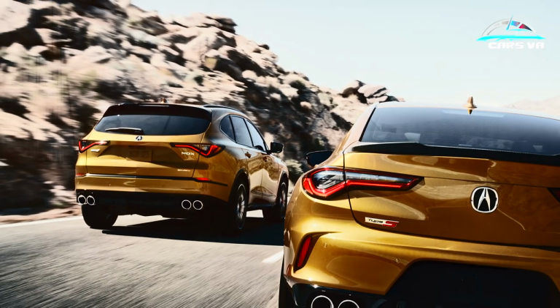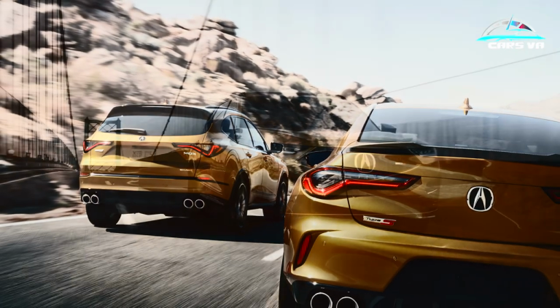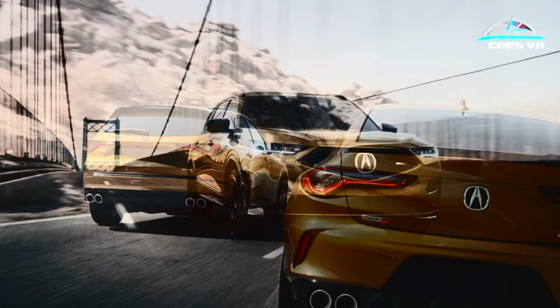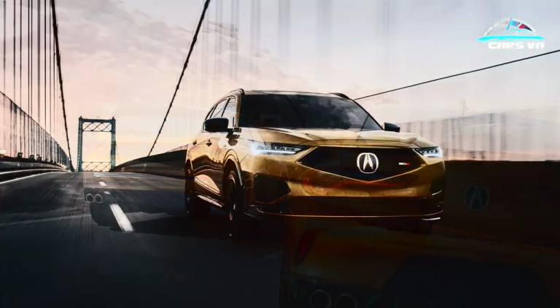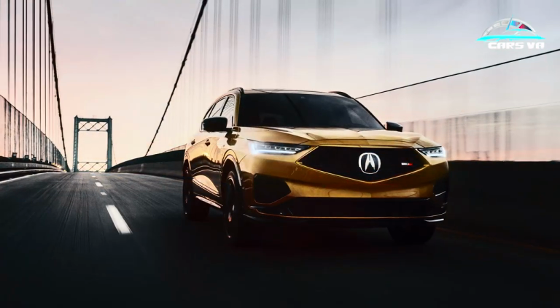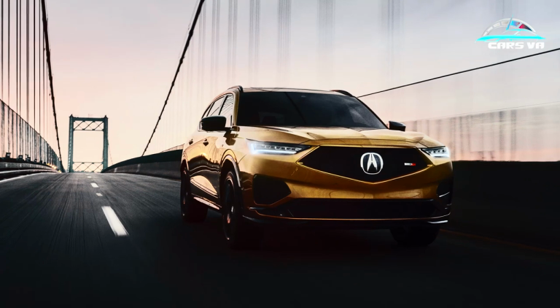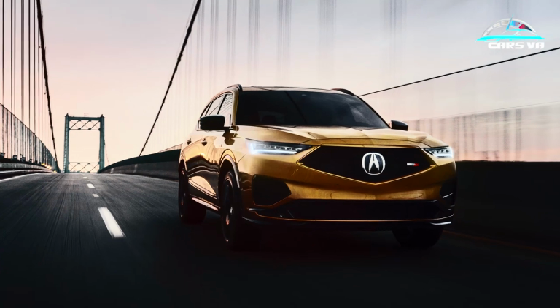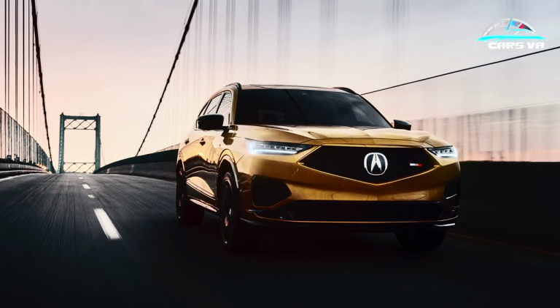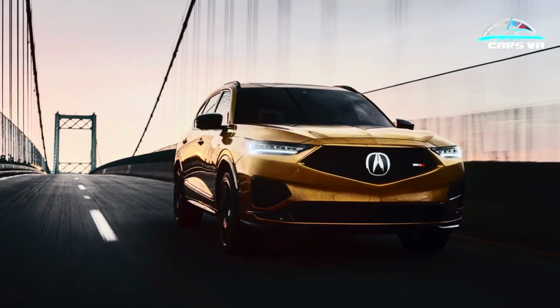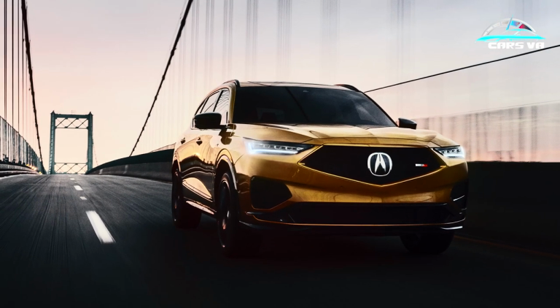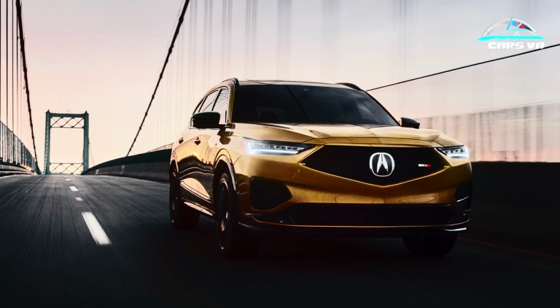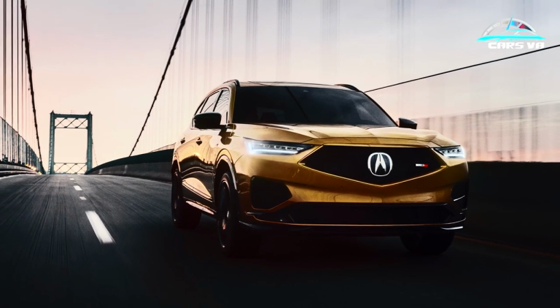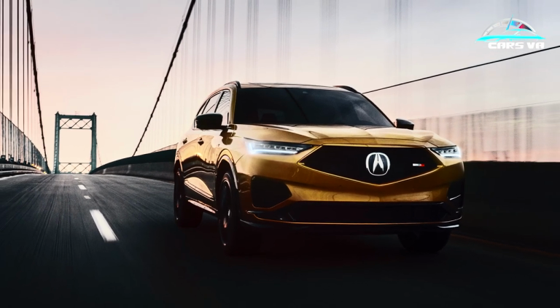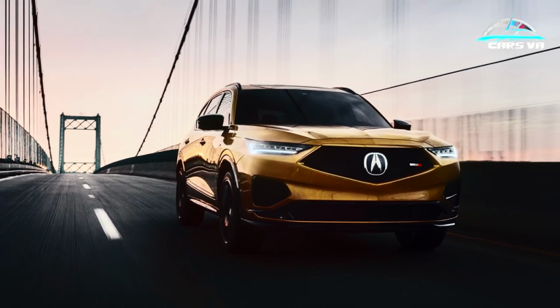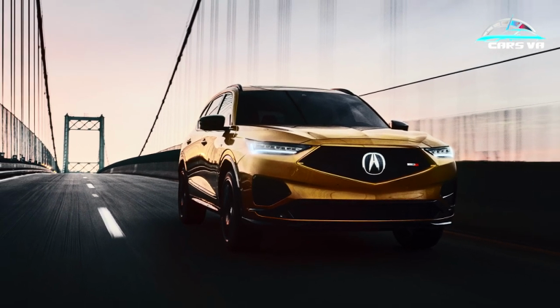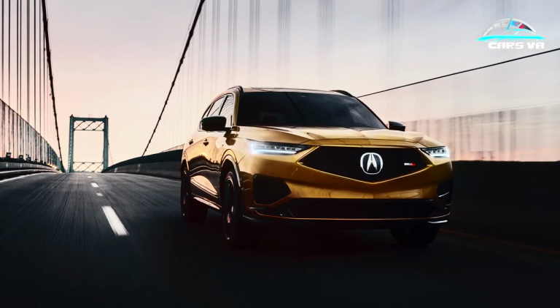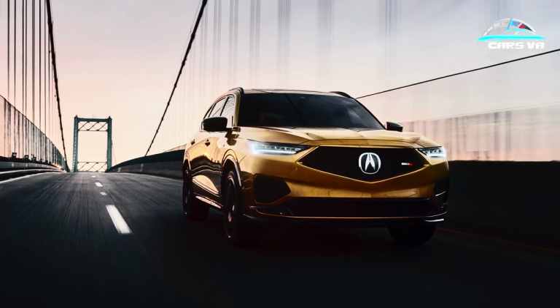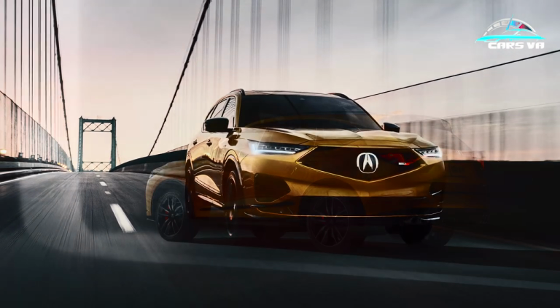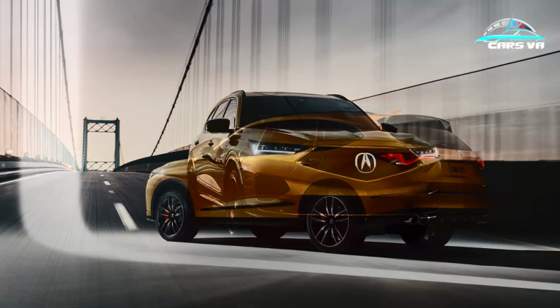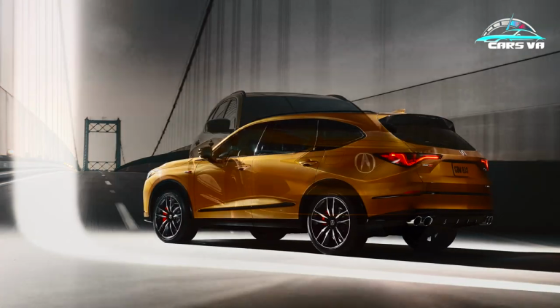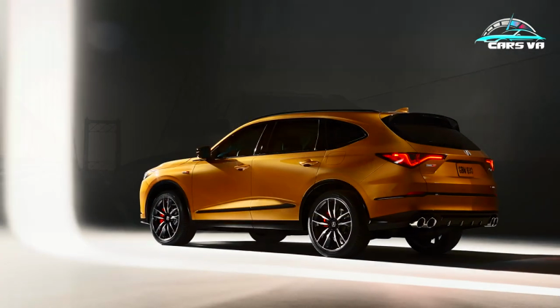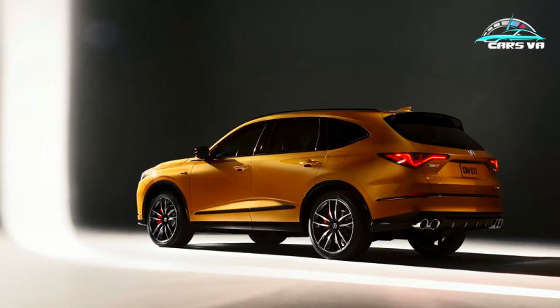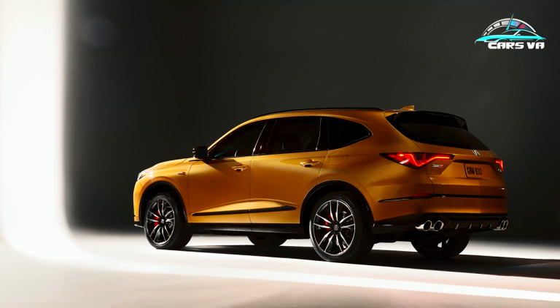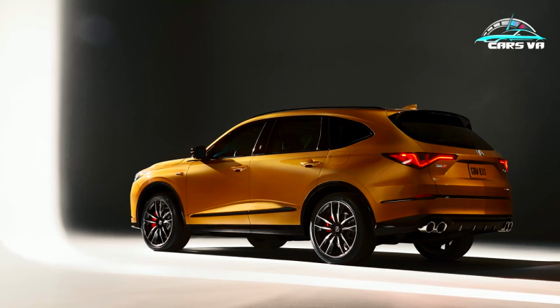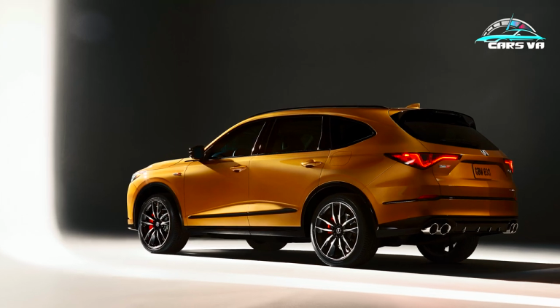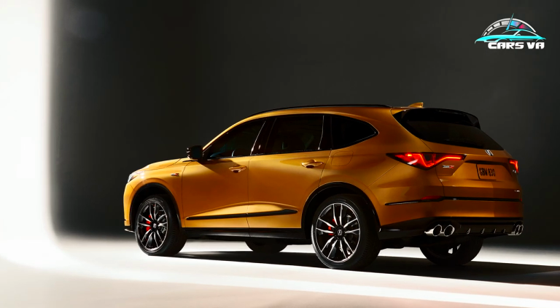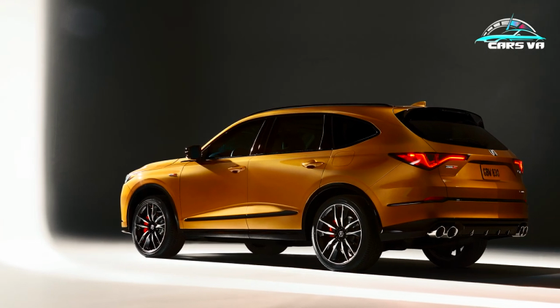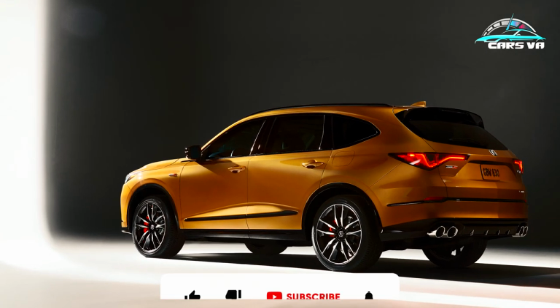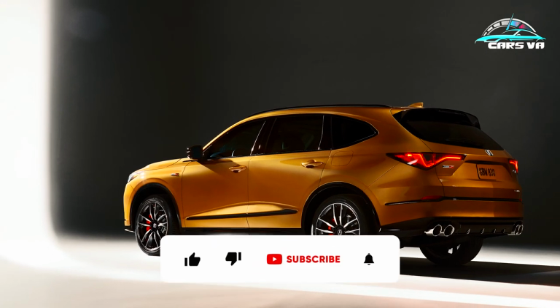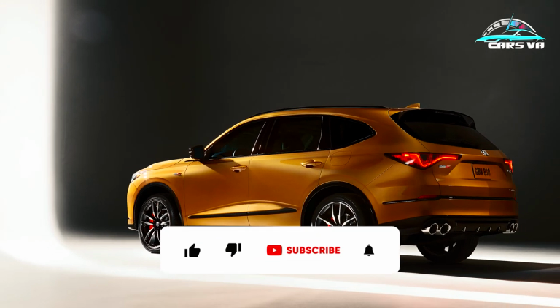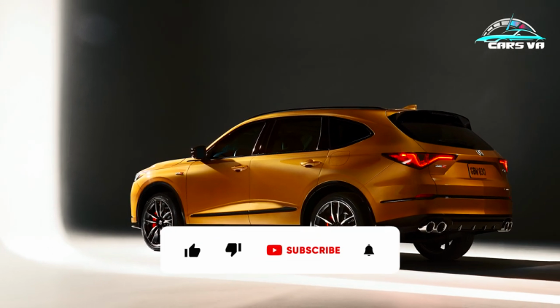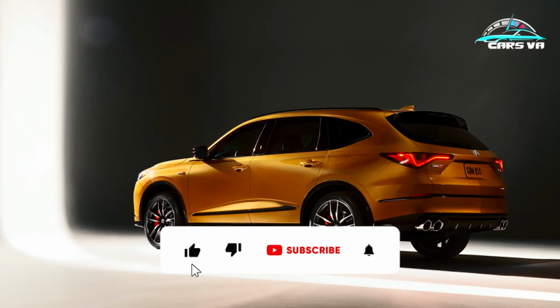To help with extra stopping power, Acura have fitted bigger Brembo front brakes and programmed a new Sport Plus driving mode for this model only.